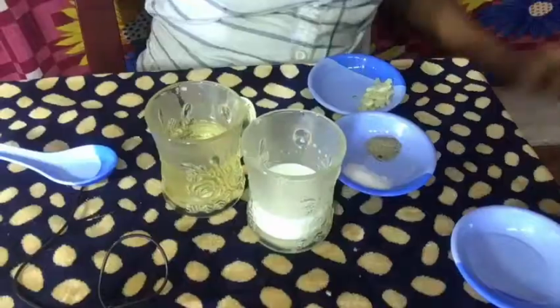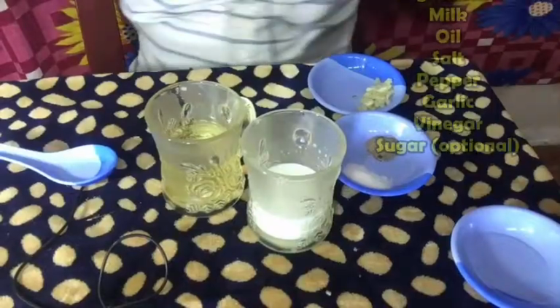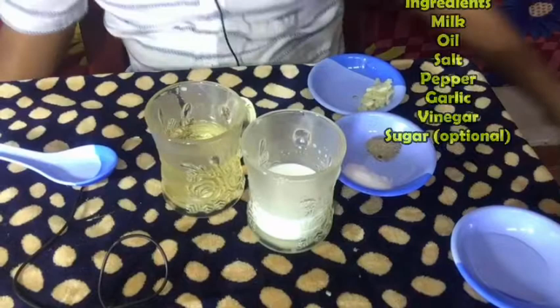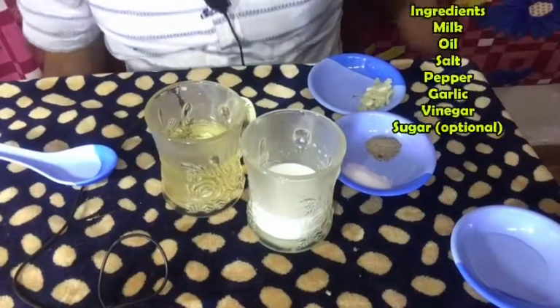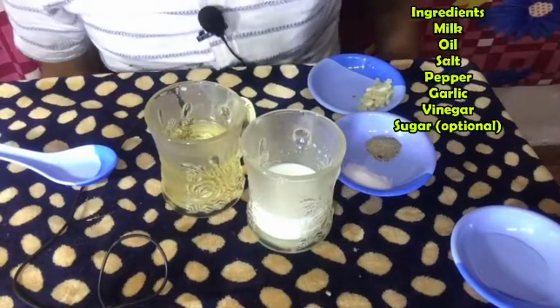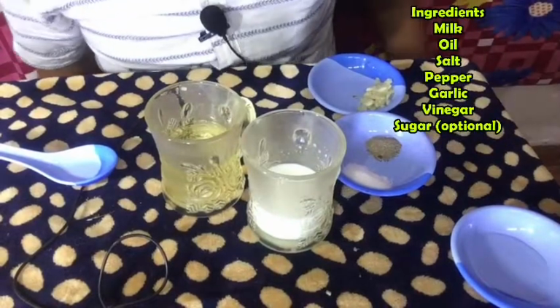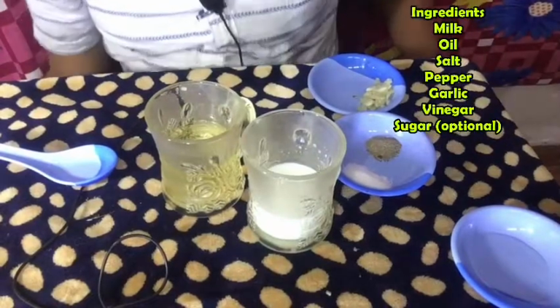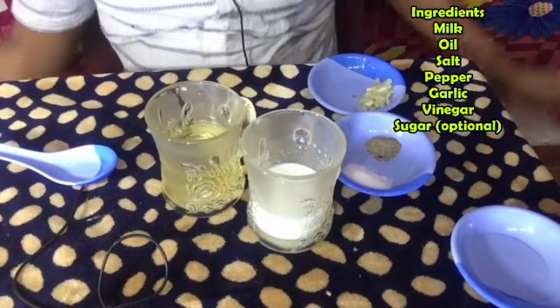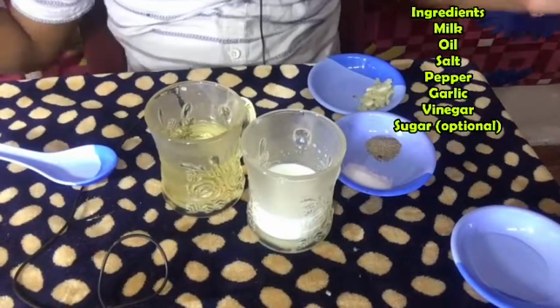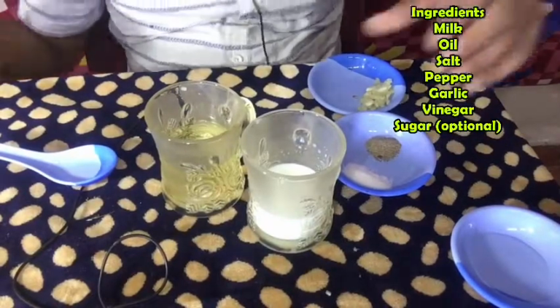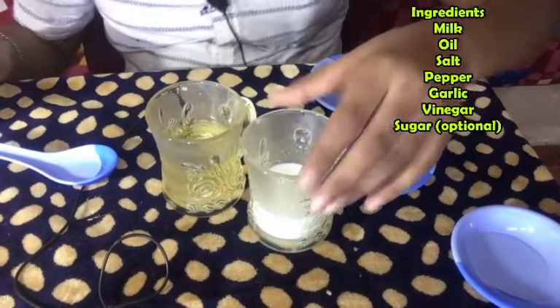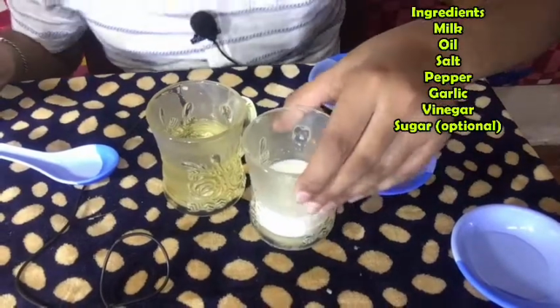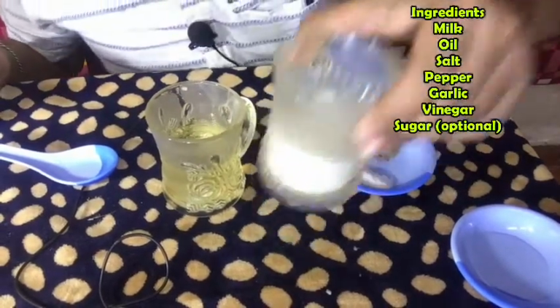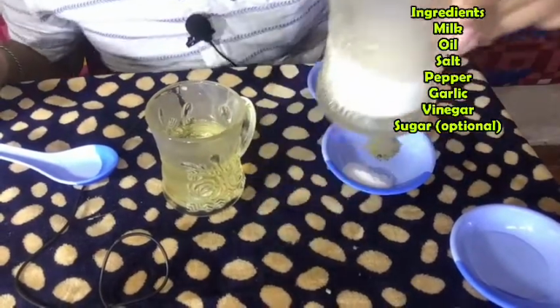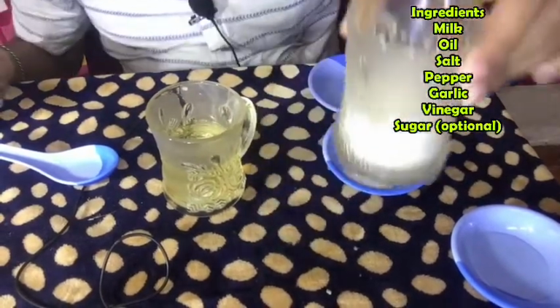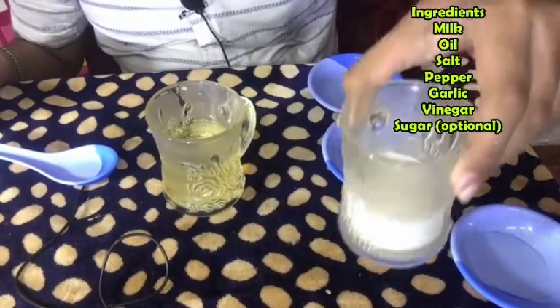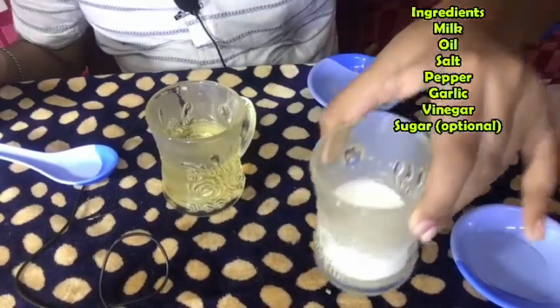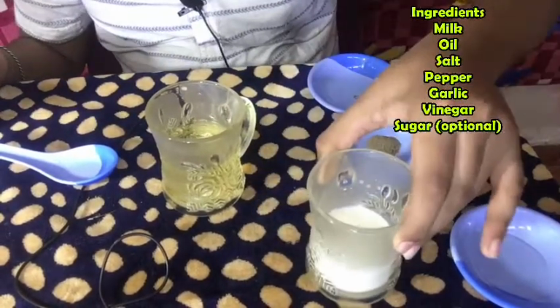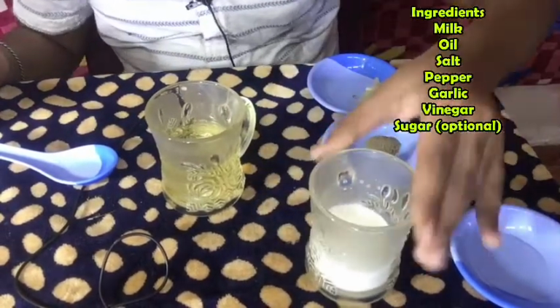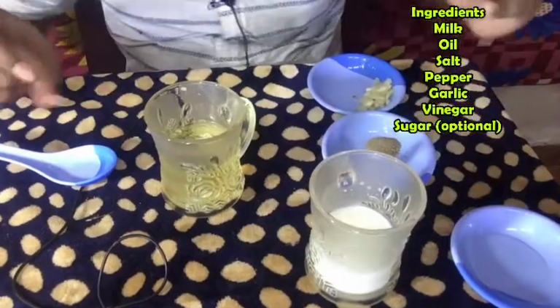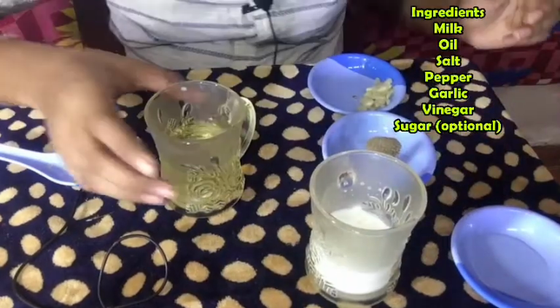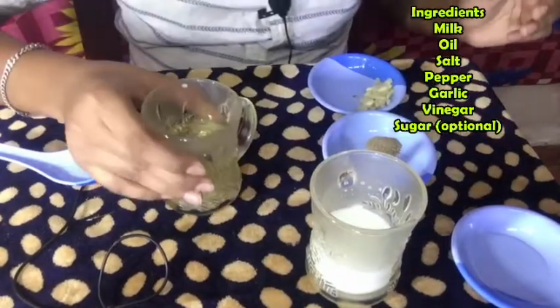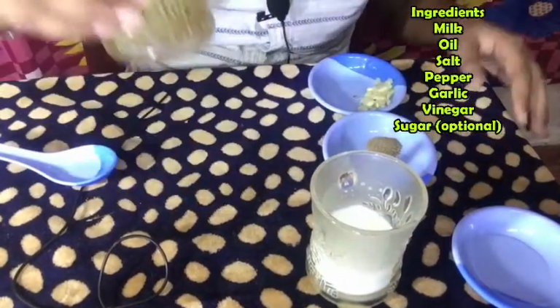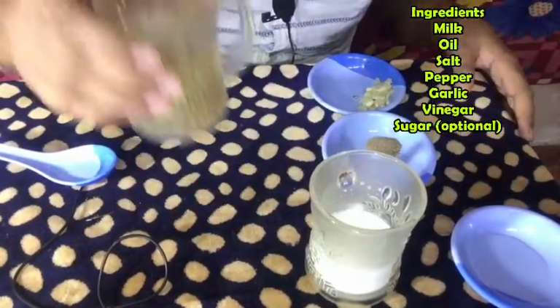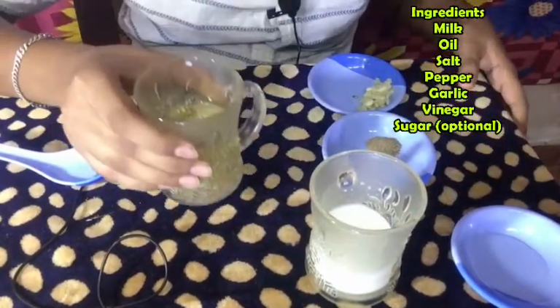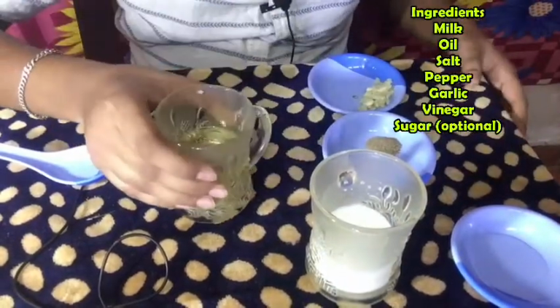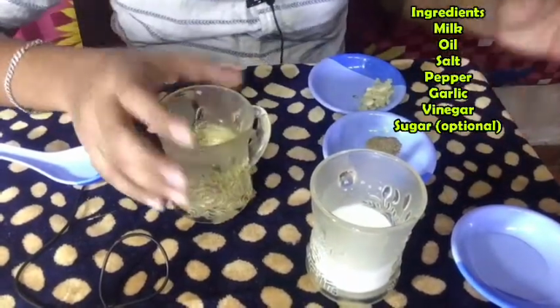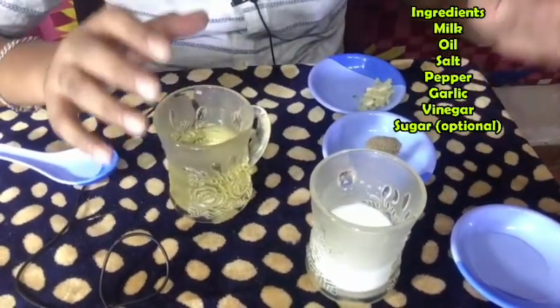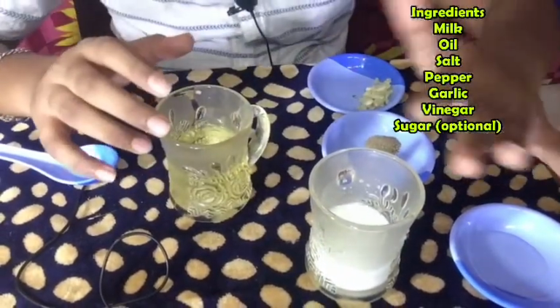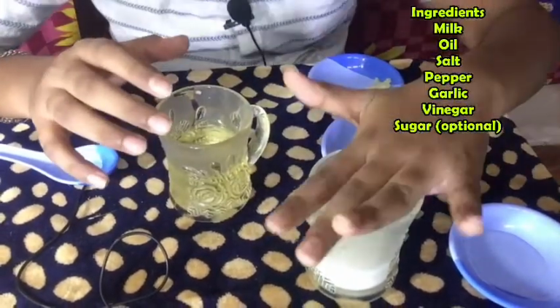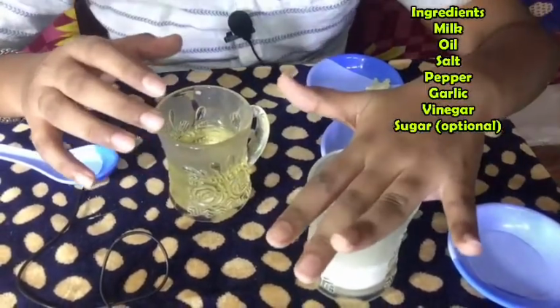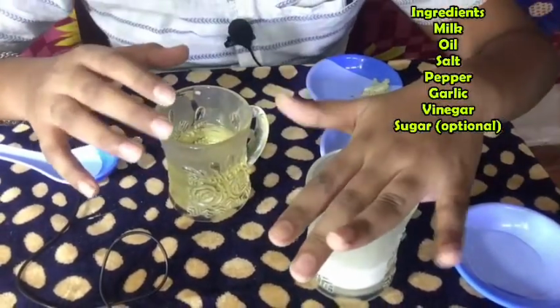Let's try it. 1 cup of milk, 1 cup of oil. In this bowl, 1 cup of milk.